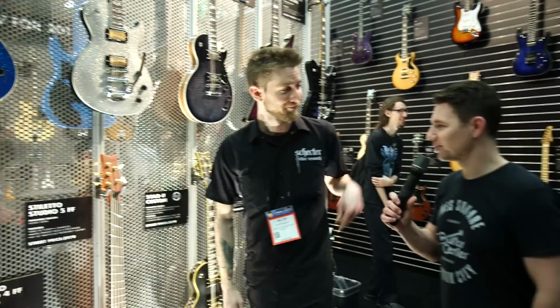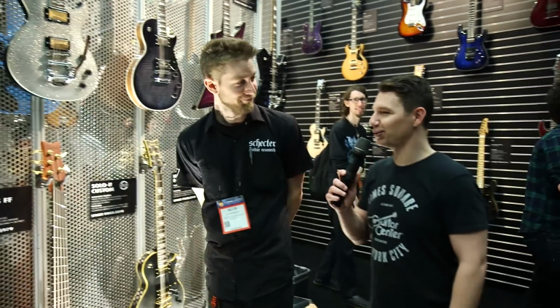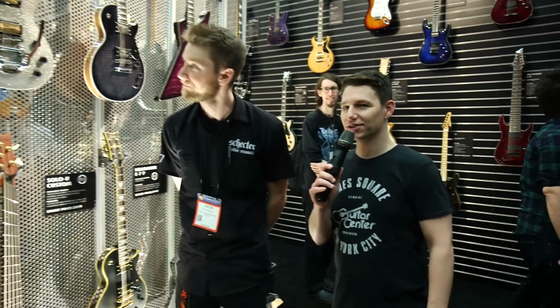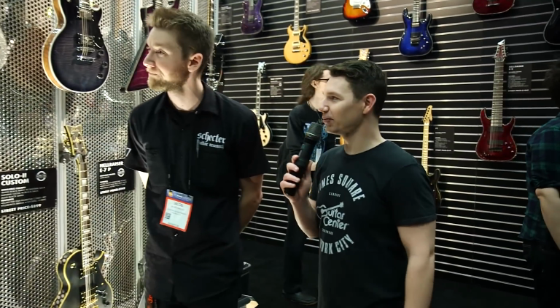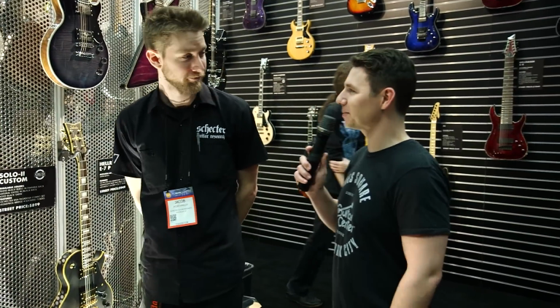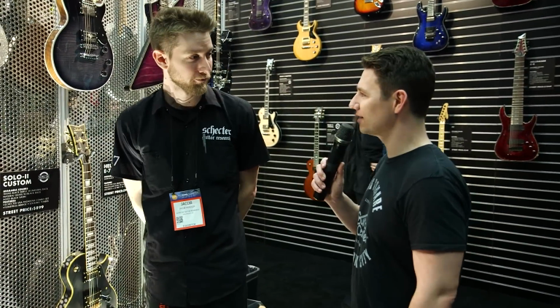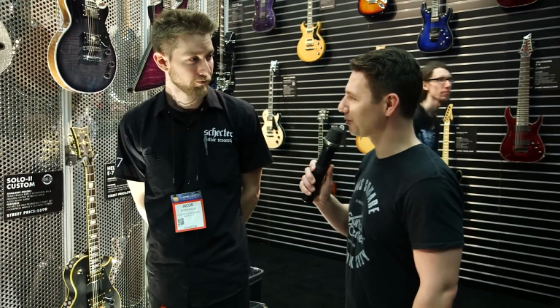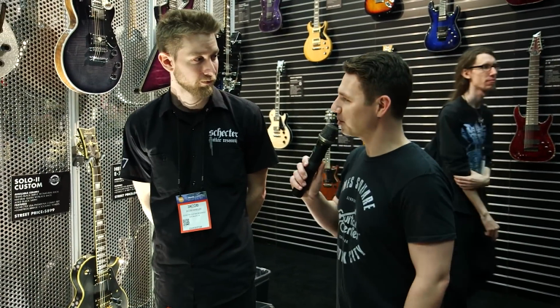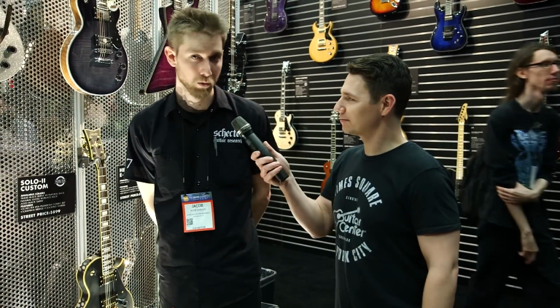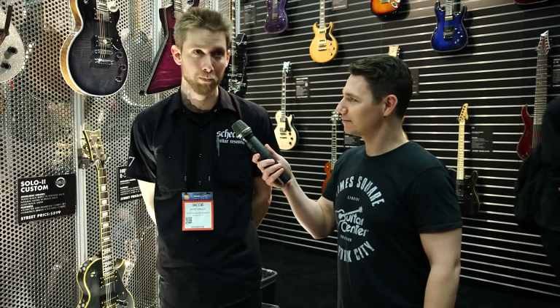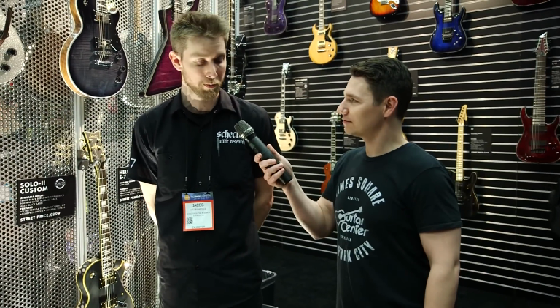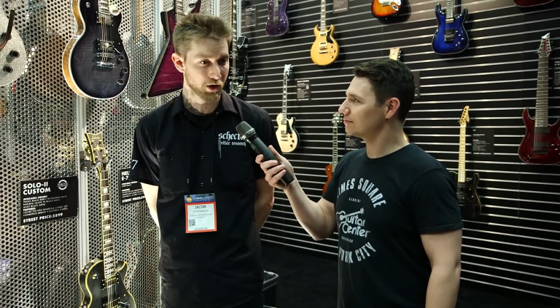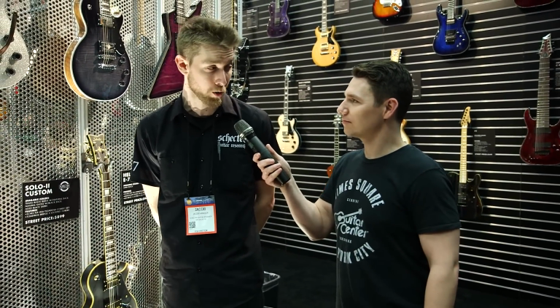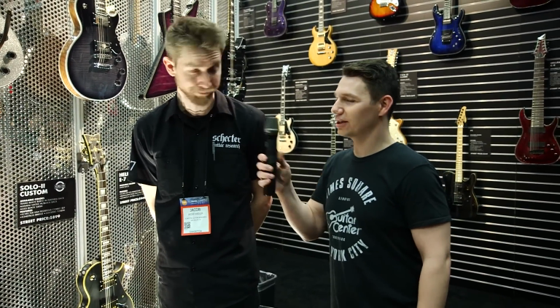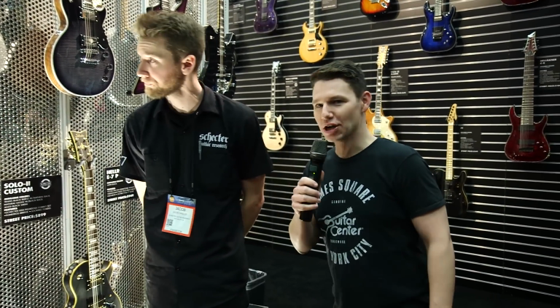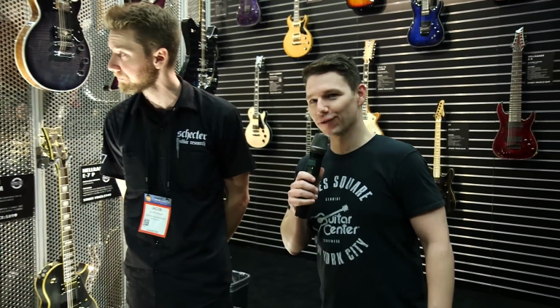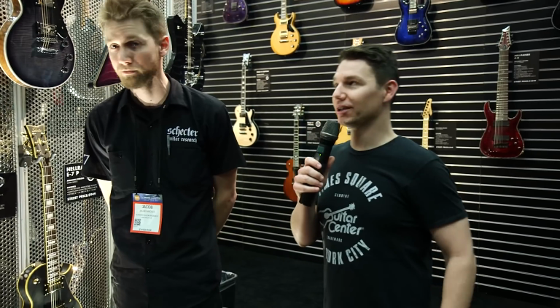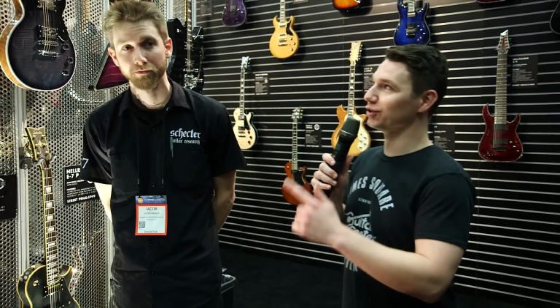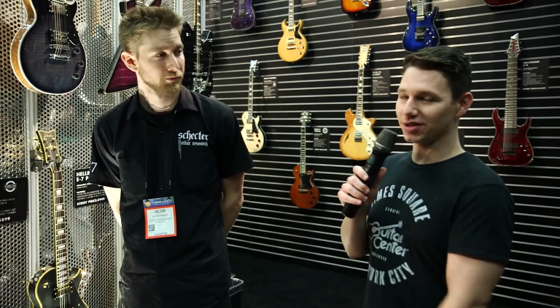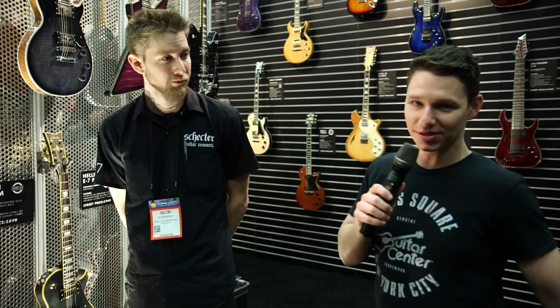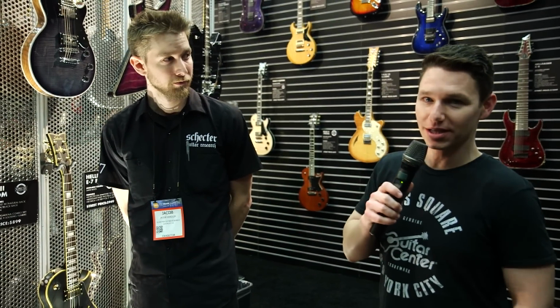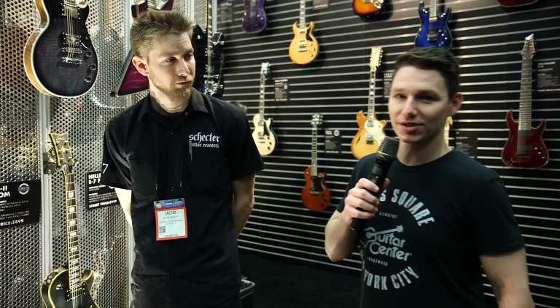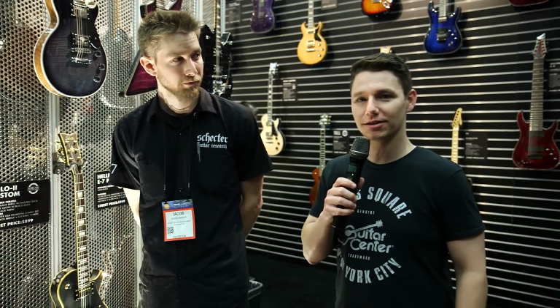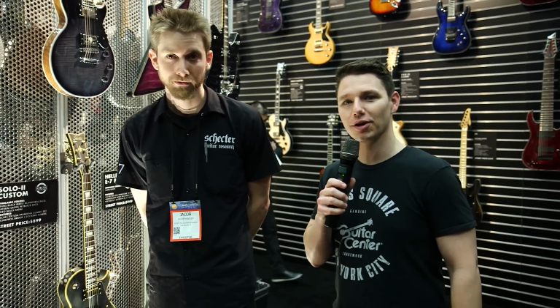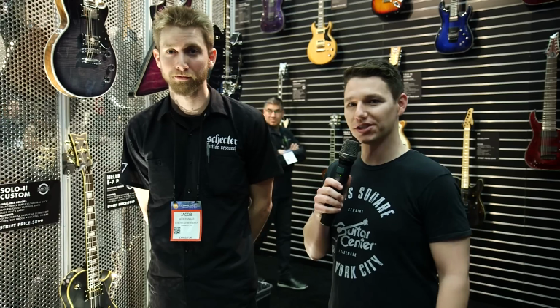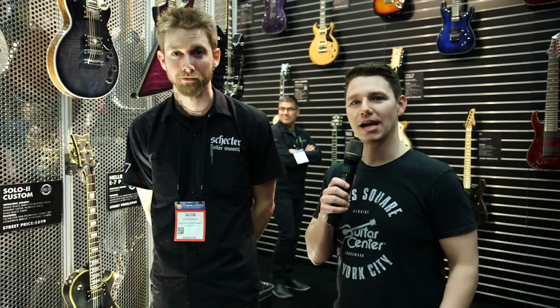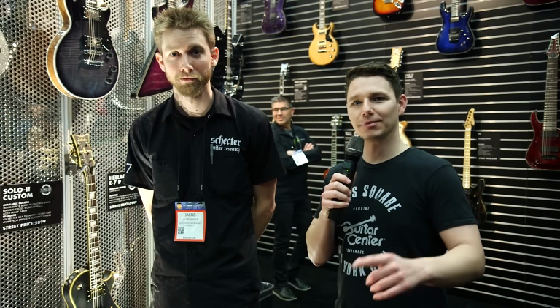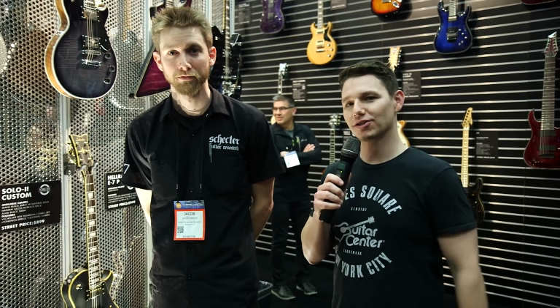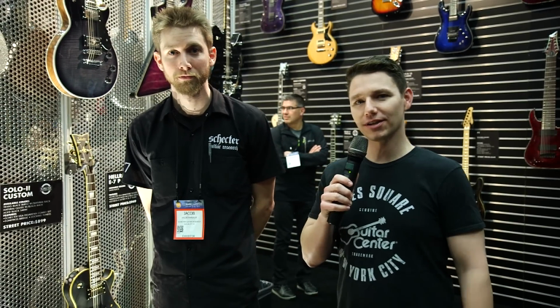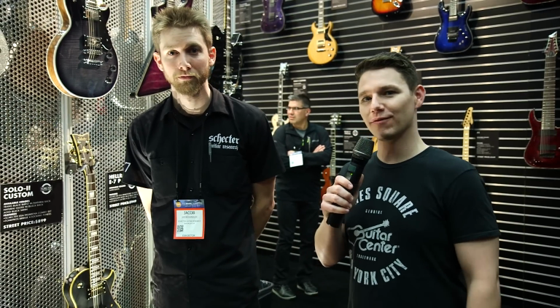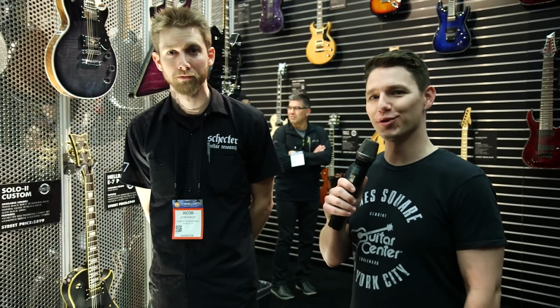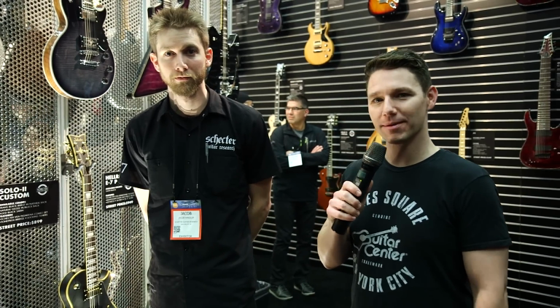Awesome, very cool. Thanks, Jake. And we can expect to see these around February? Yes, we'll ship them in early February. All right, cool. Early February — look for the new Solo 6B guitars from Schecter at your local Guitar Center, and keep checking GuitarCenter.com for more news from NAMM.